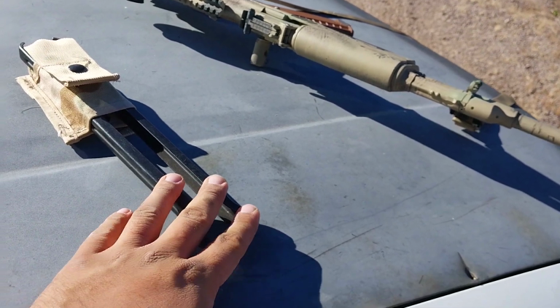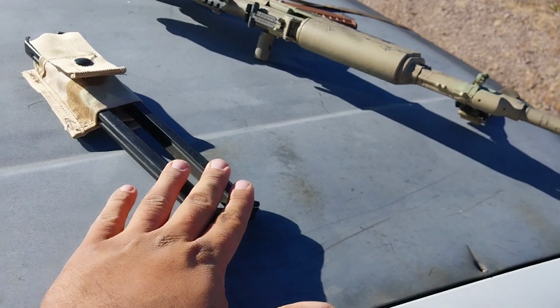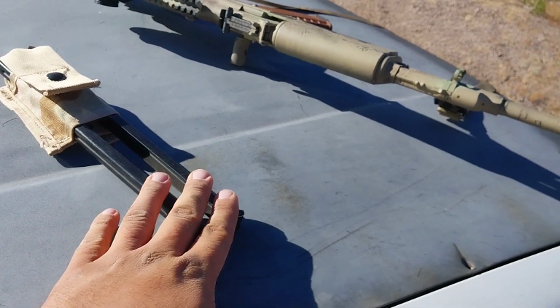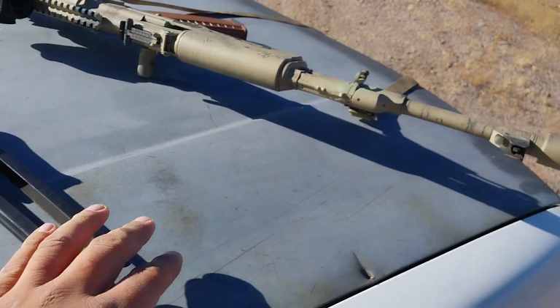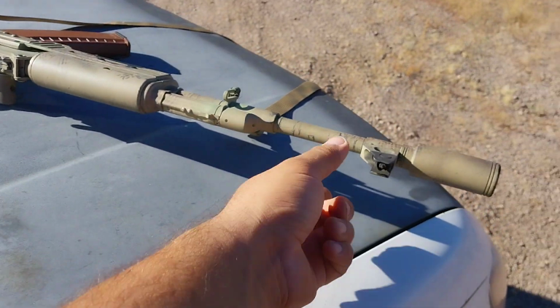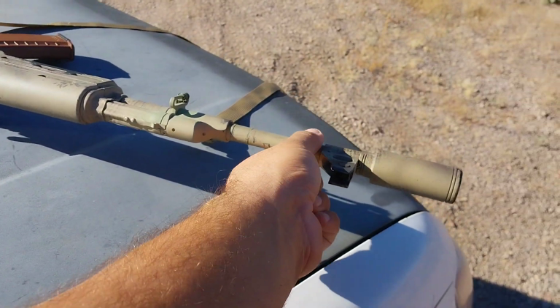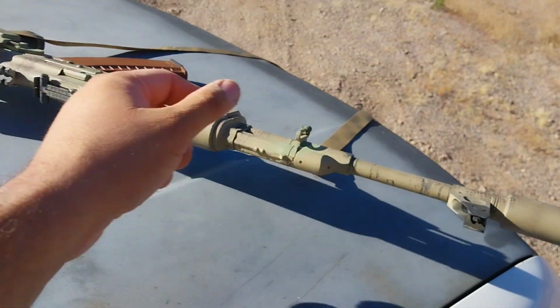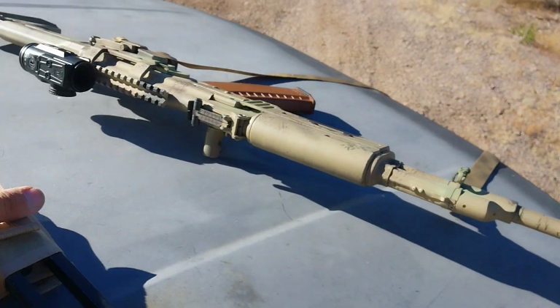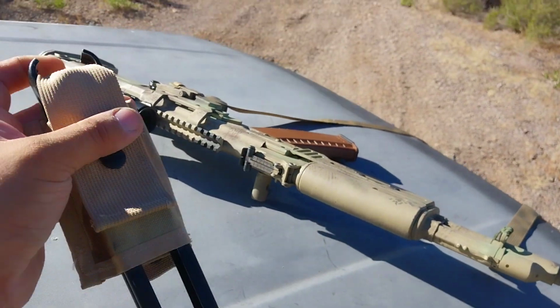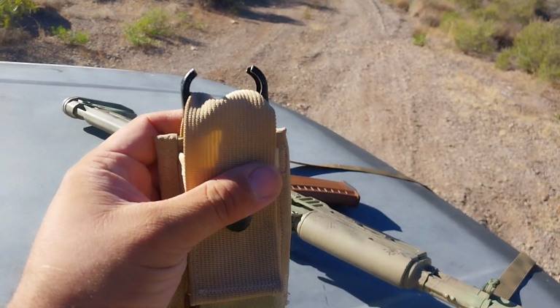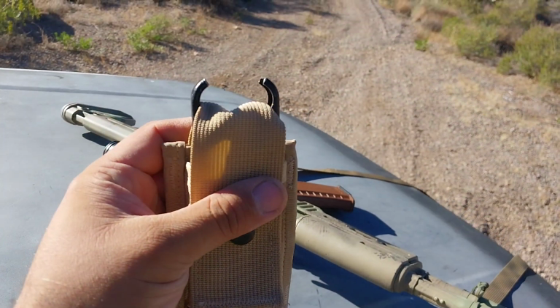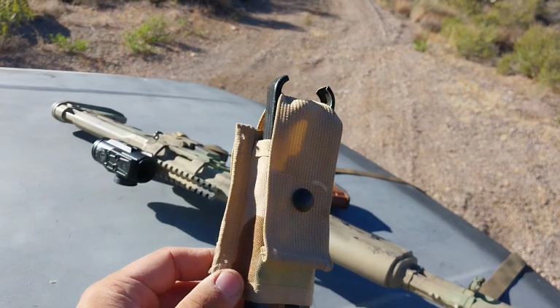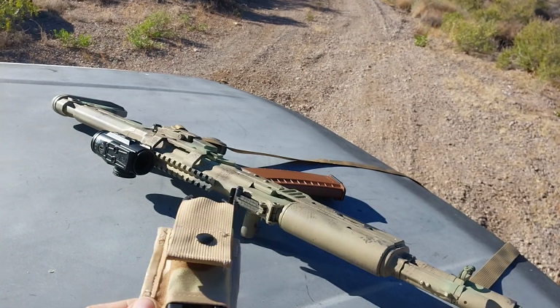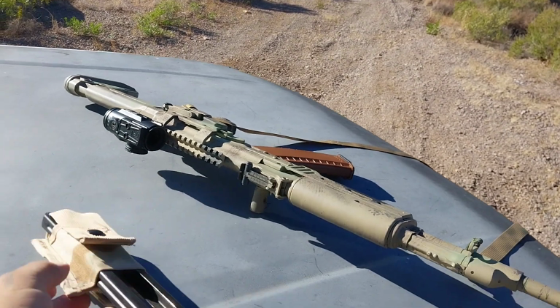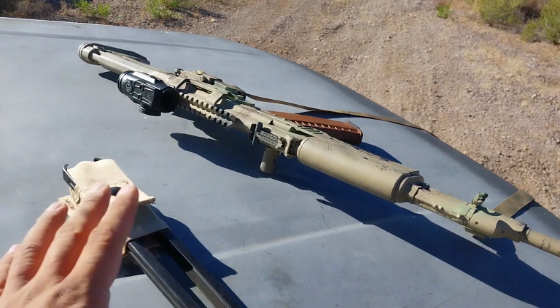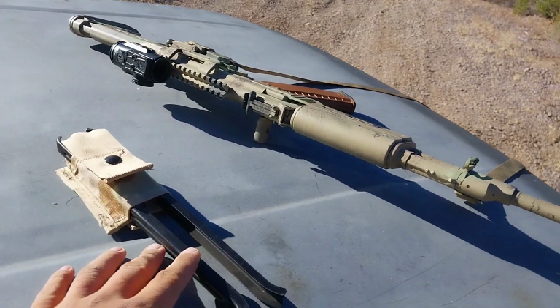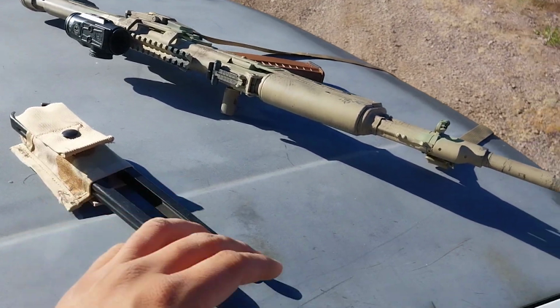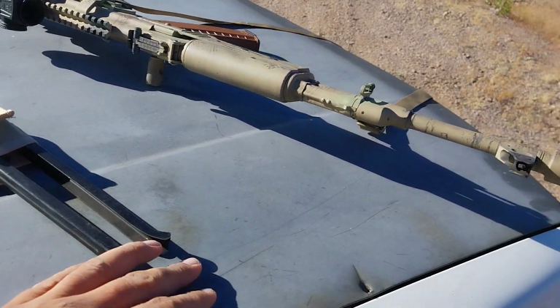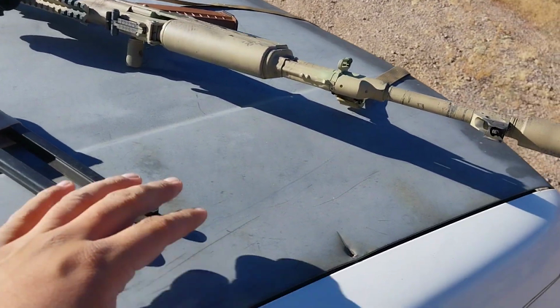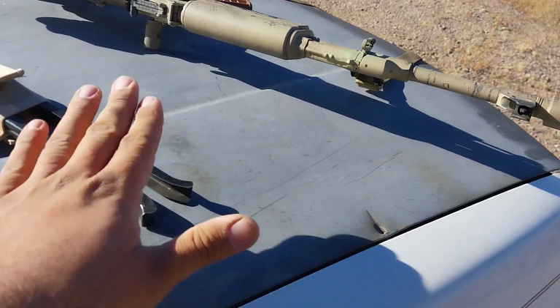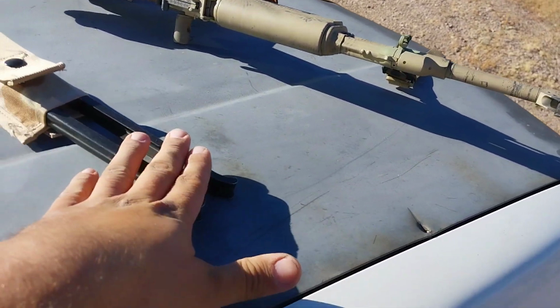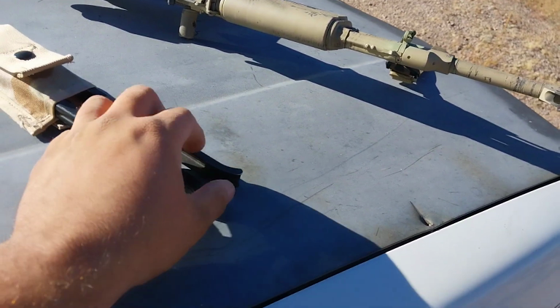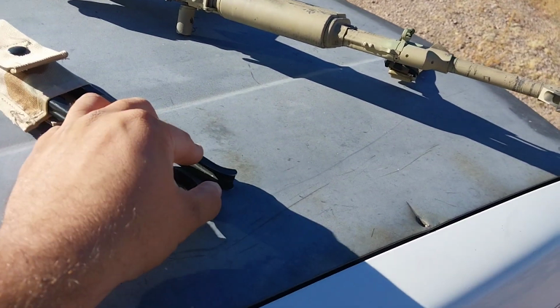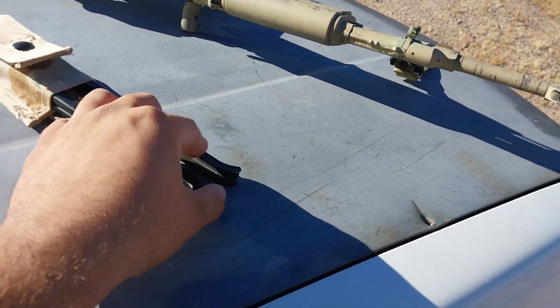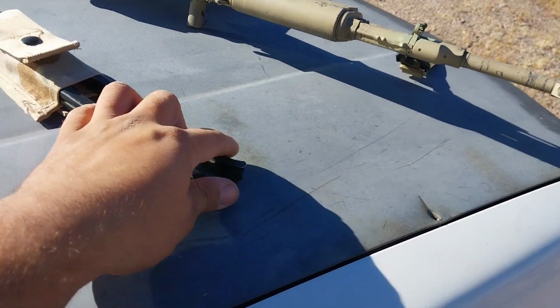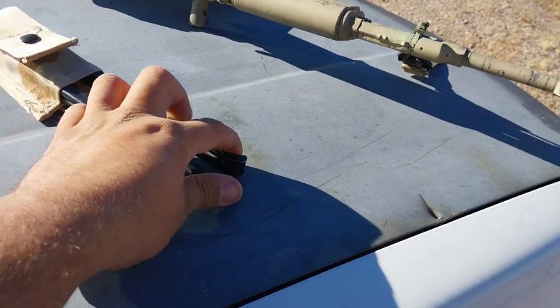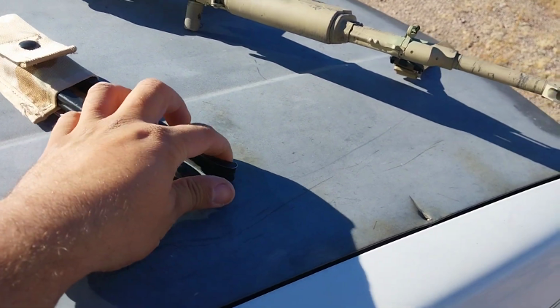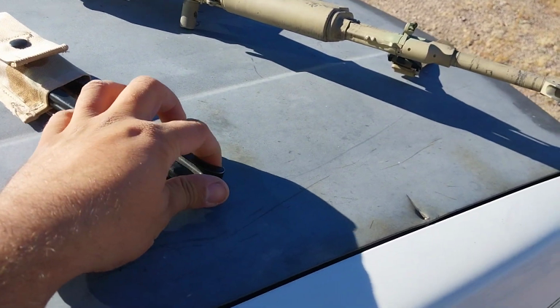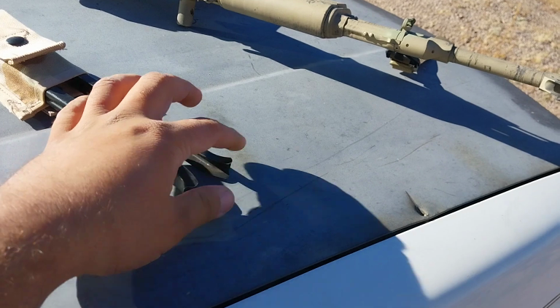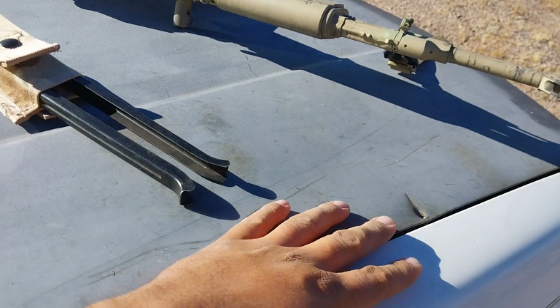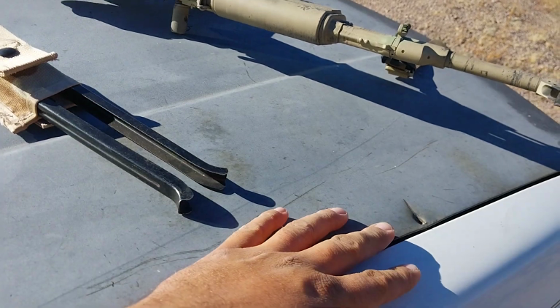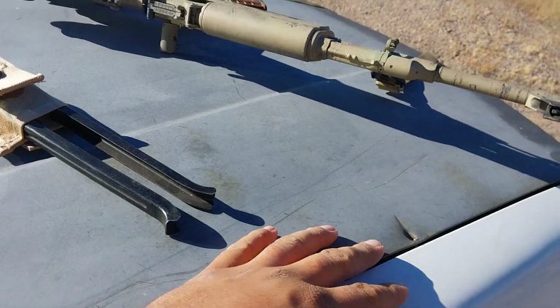They're pretty universal — they just clamp around the barrel, they're spring-loaded. I think you can get them to work on ARs too, but really good piece of gear here, really cheap.